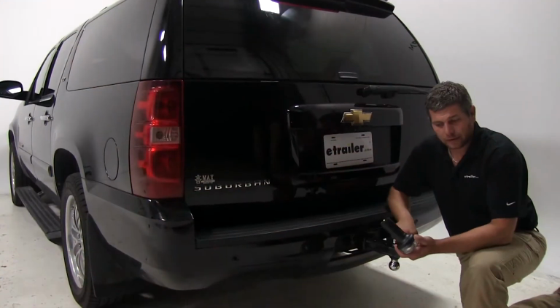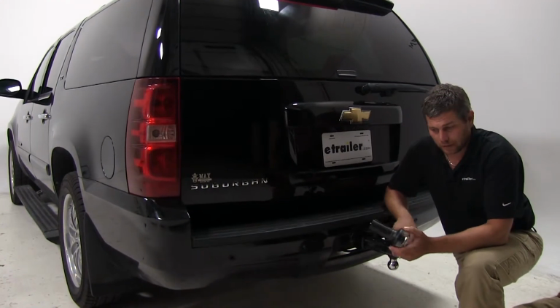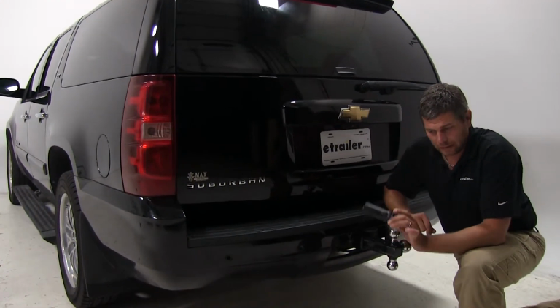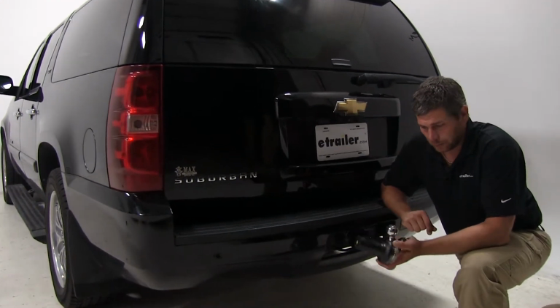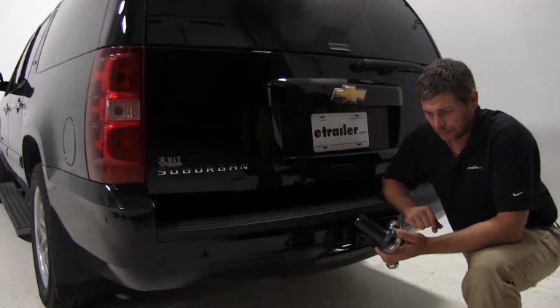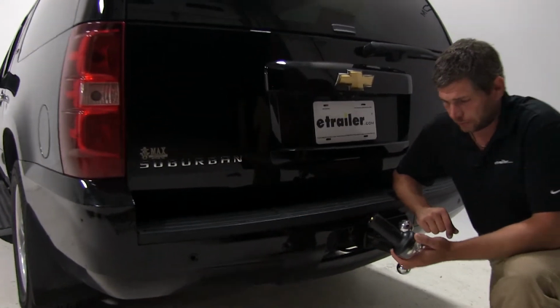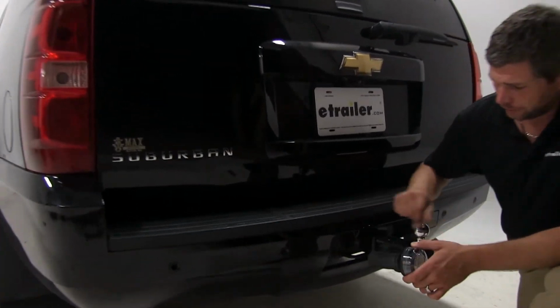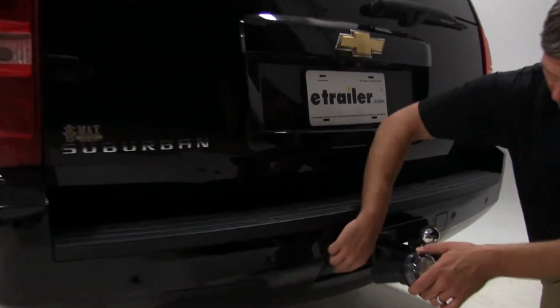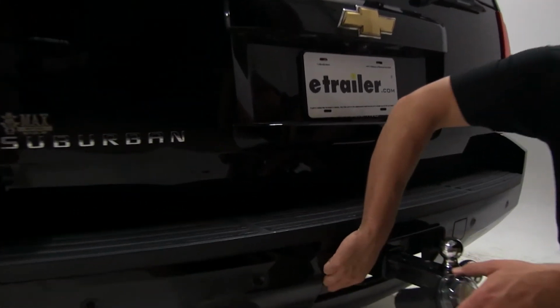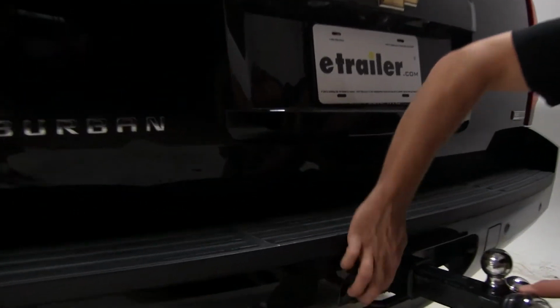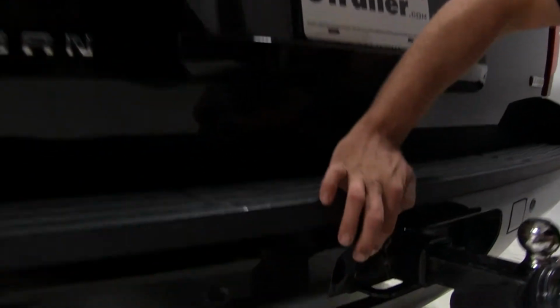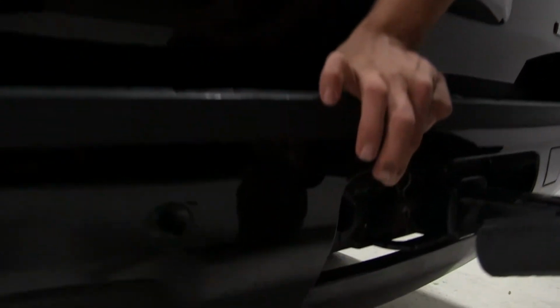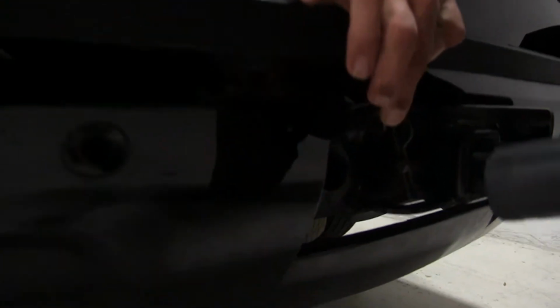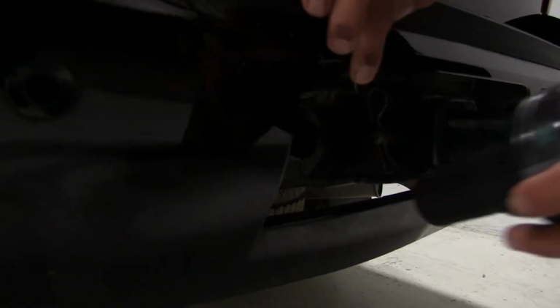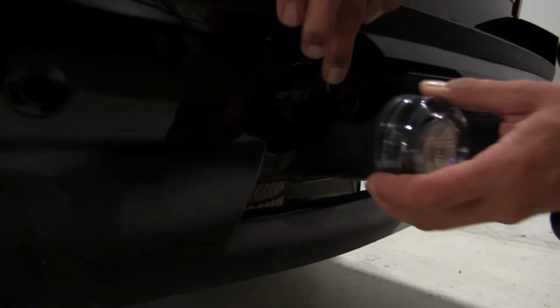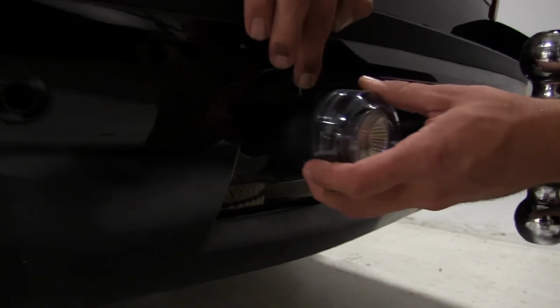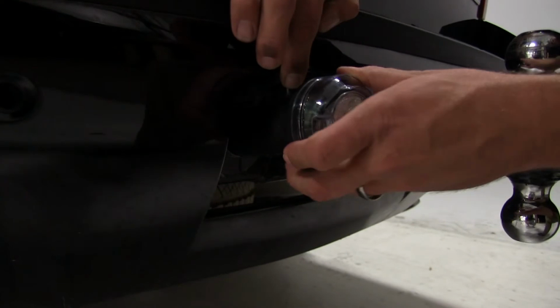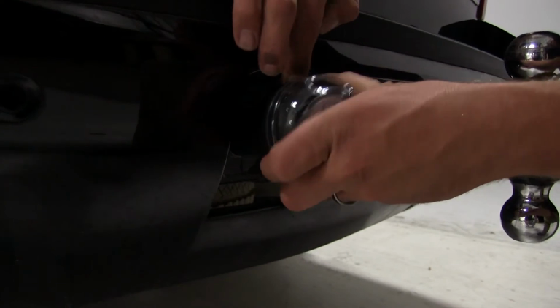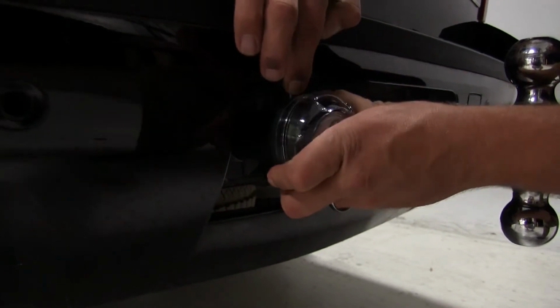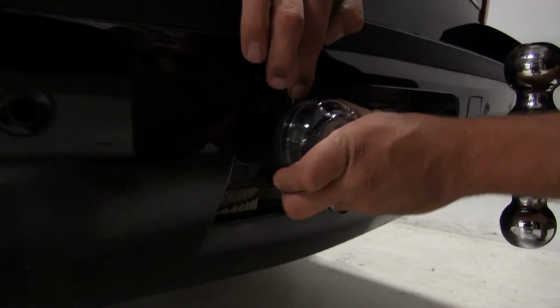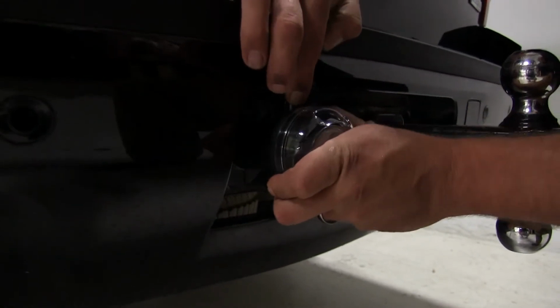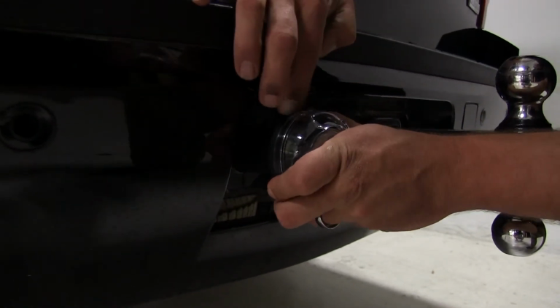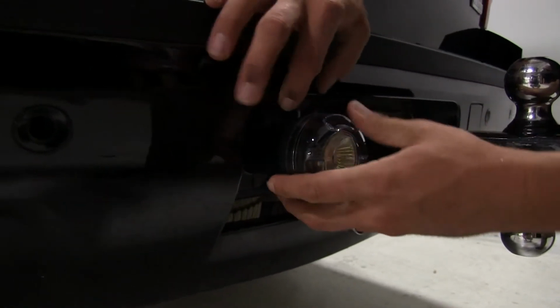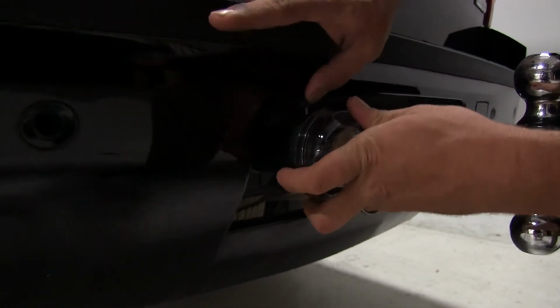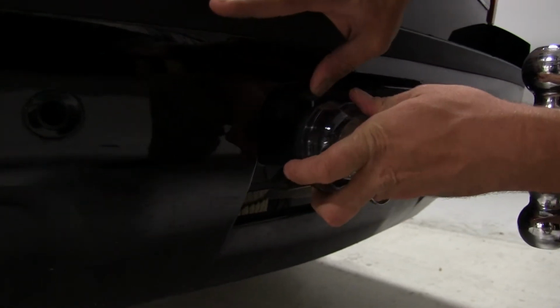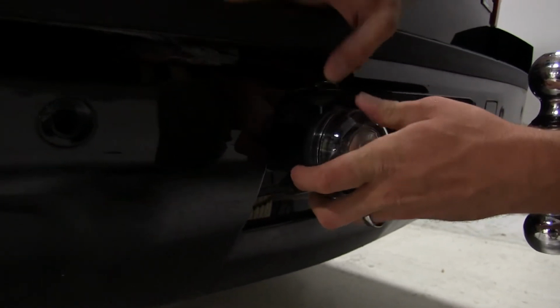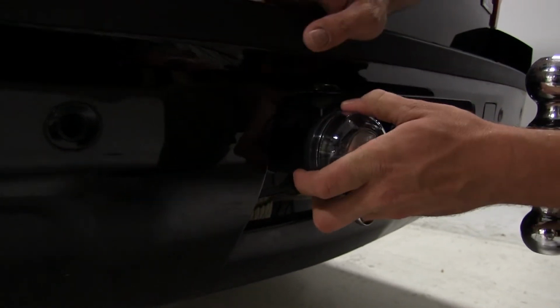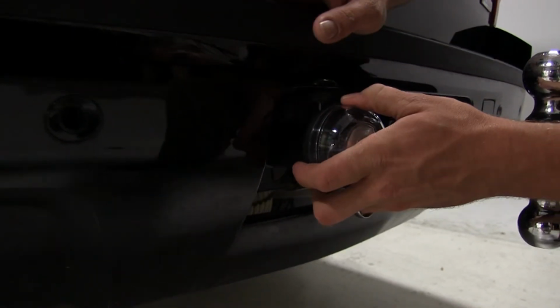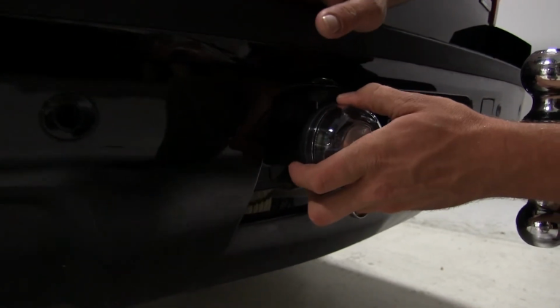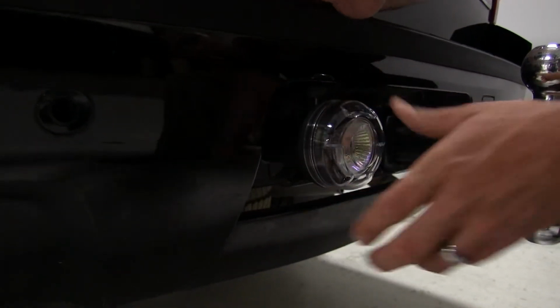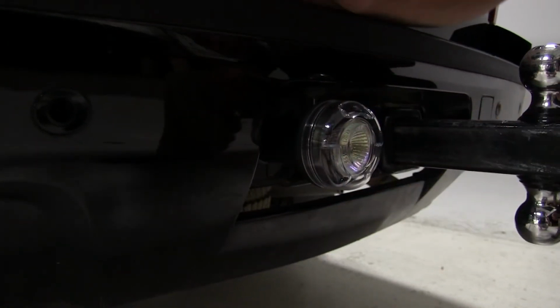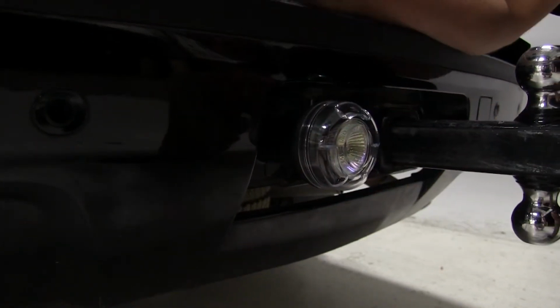Installation couldn't be any simpler — you basically just open up your seven pole cover, slide it in, and then allow that cover to come down and secure it into place.